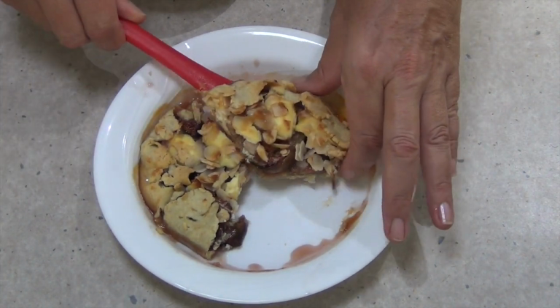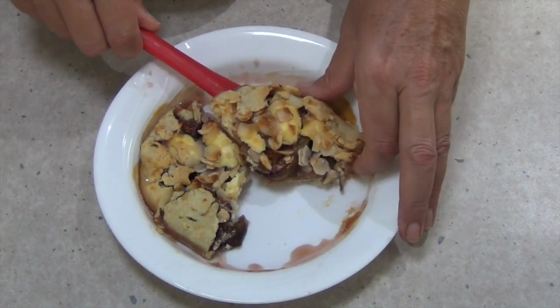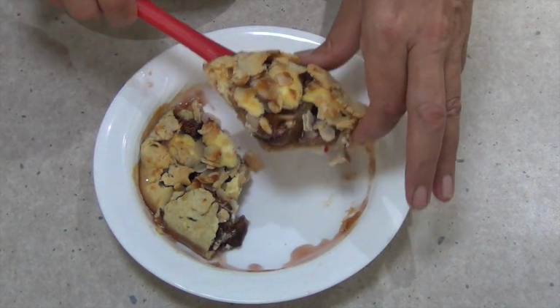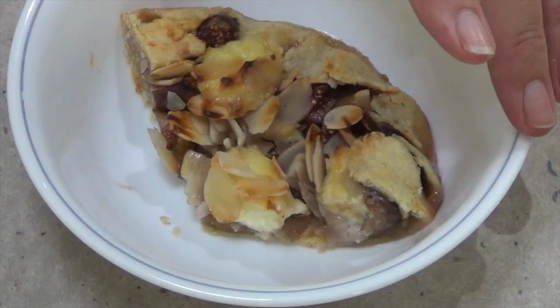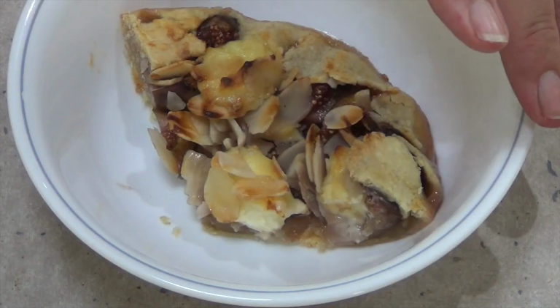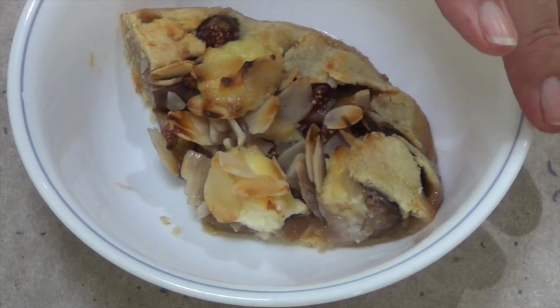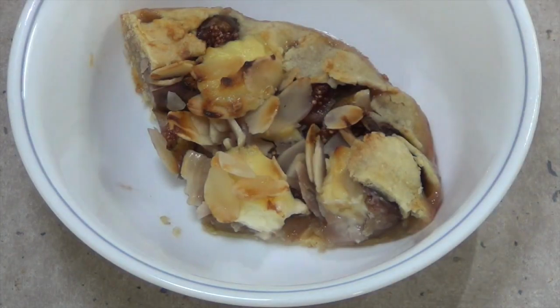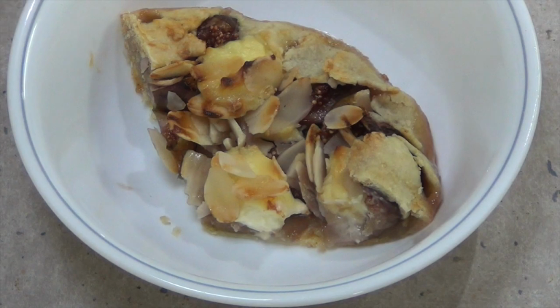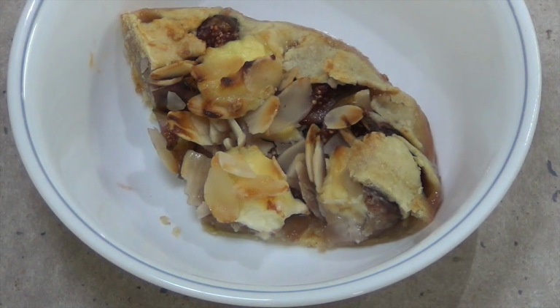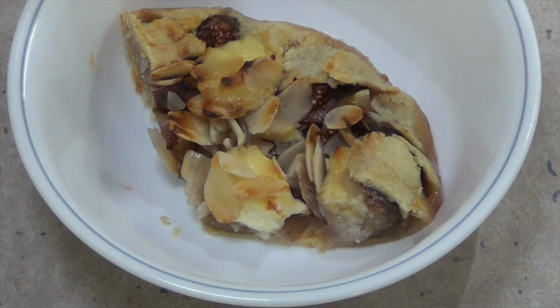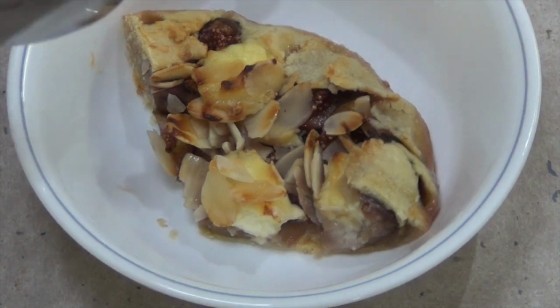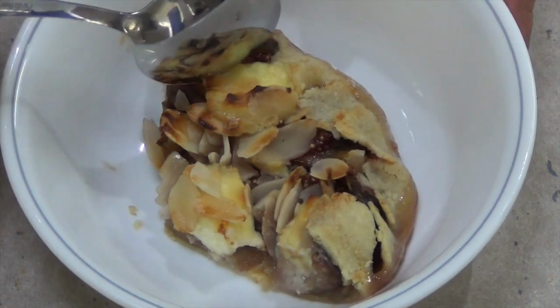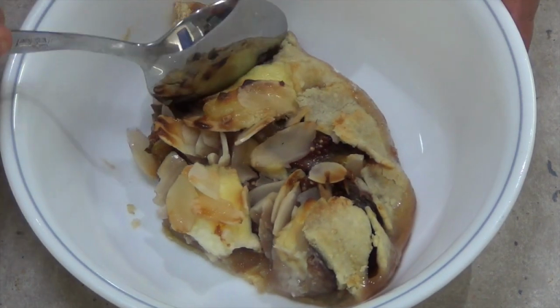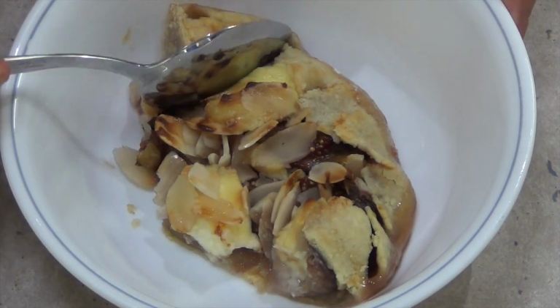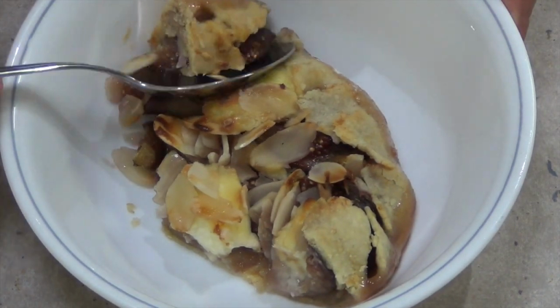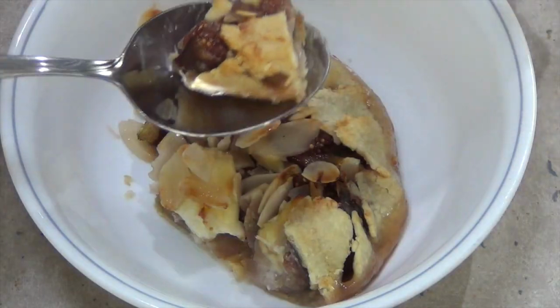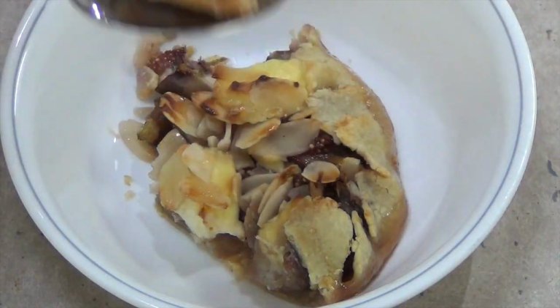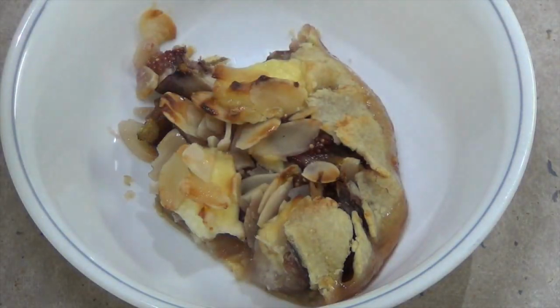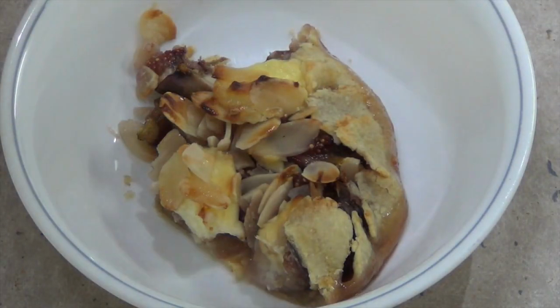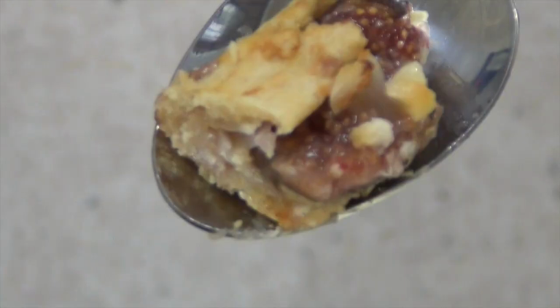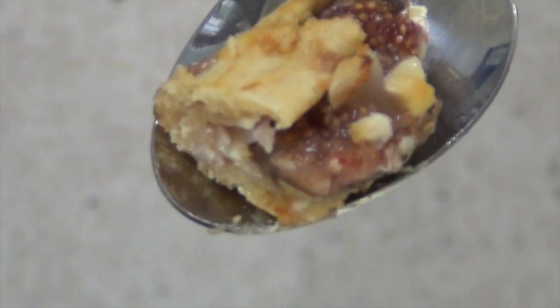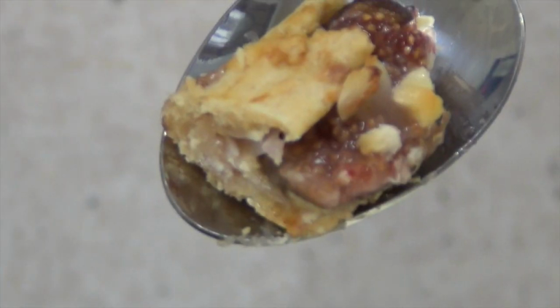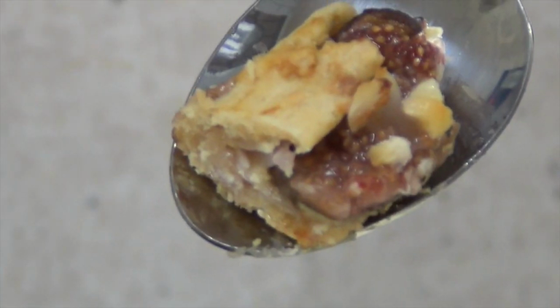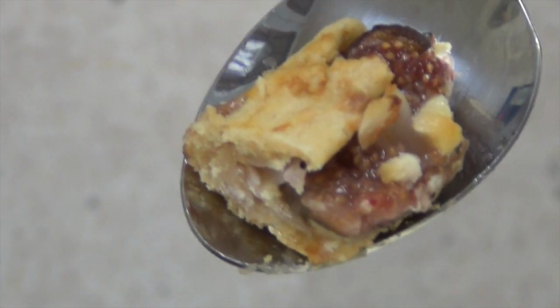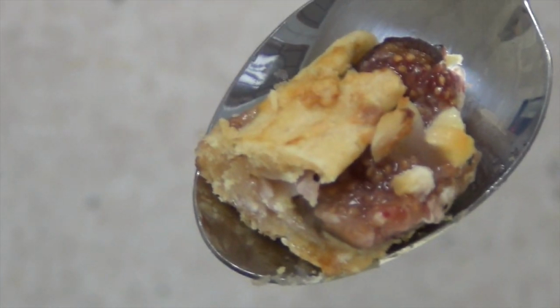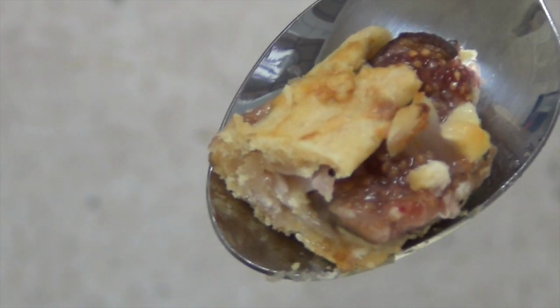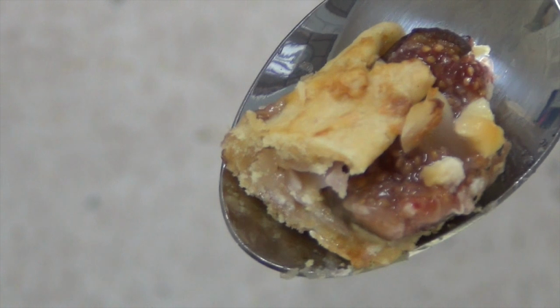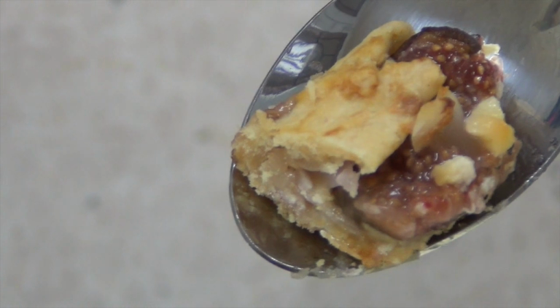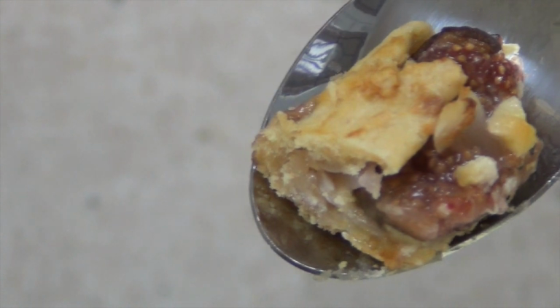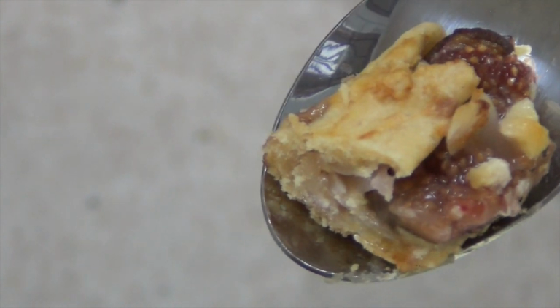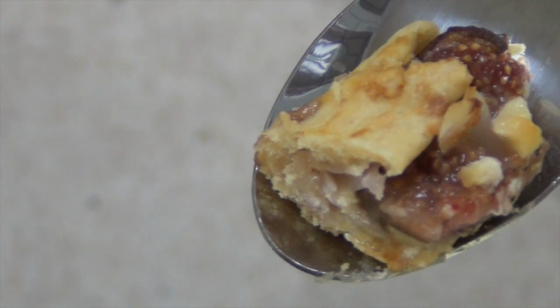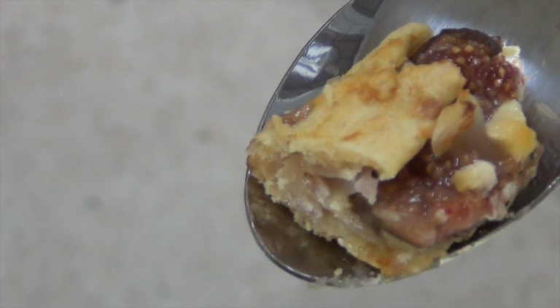You can serve it on its own because it already has the mascarpone cheese and the honey drizzled in like a syrup, or you could have it with ice cream, custard, yogurt, or cream.